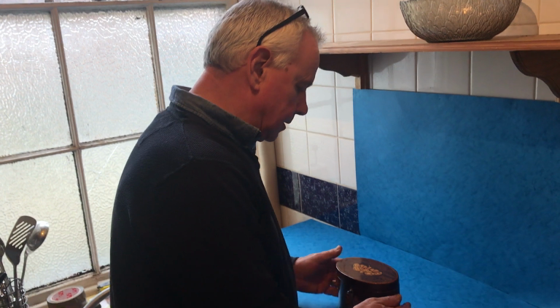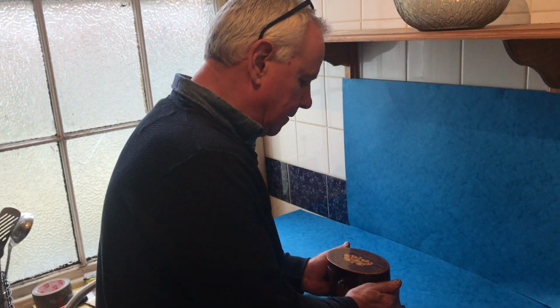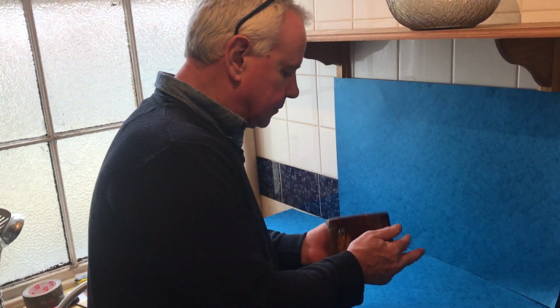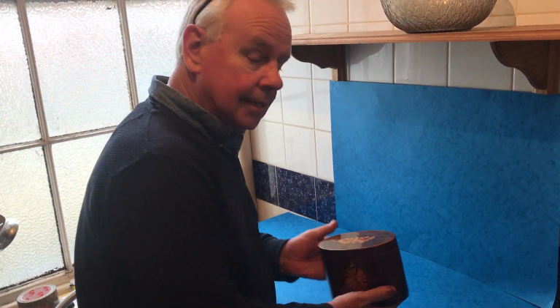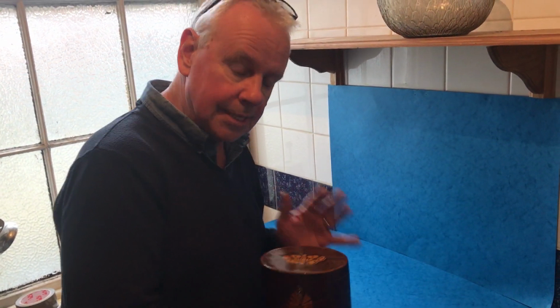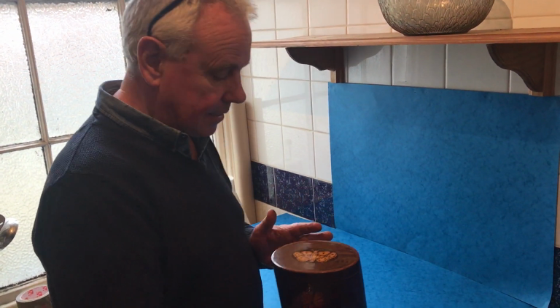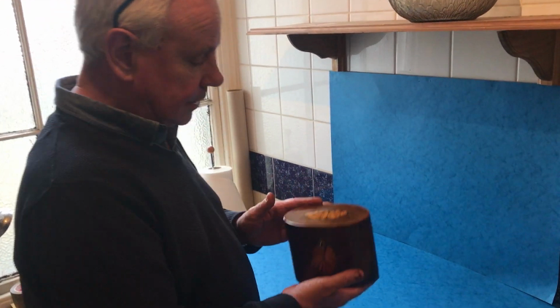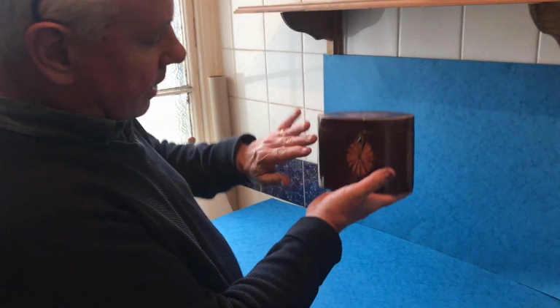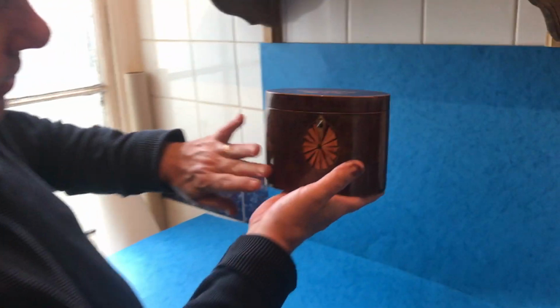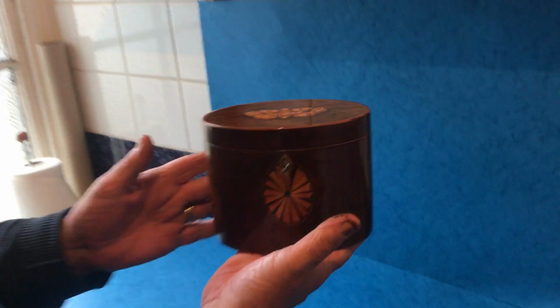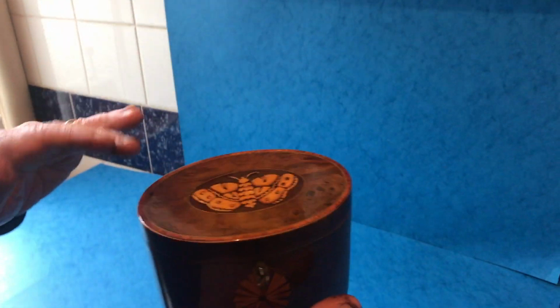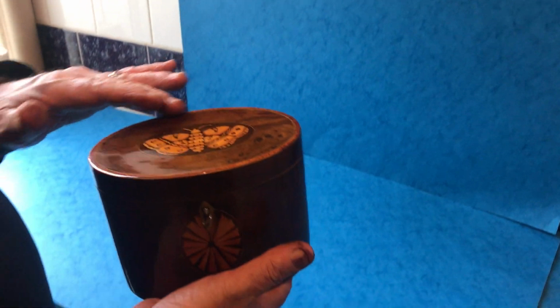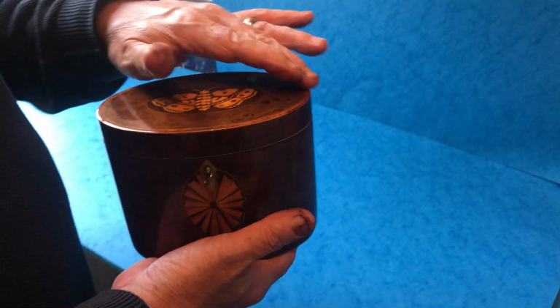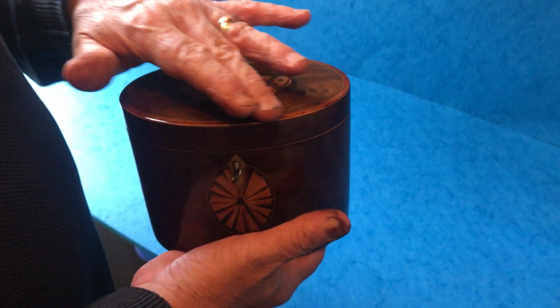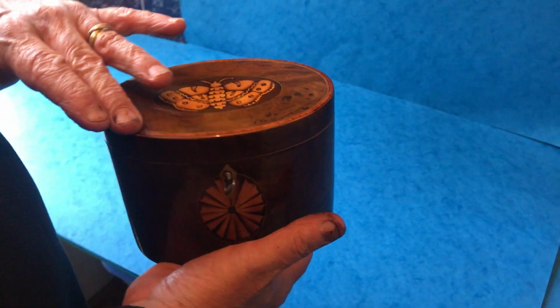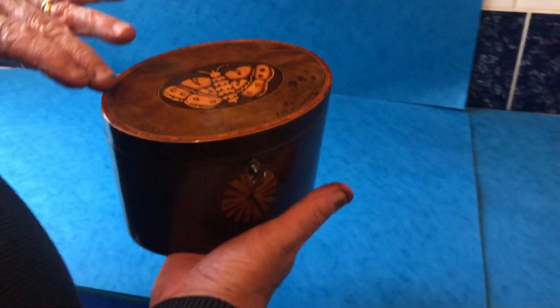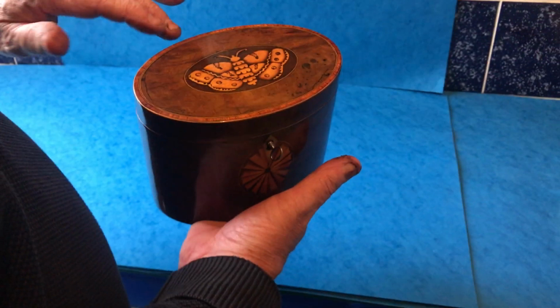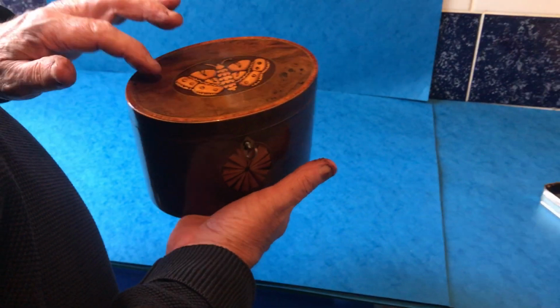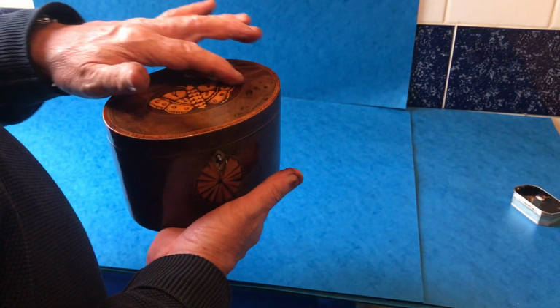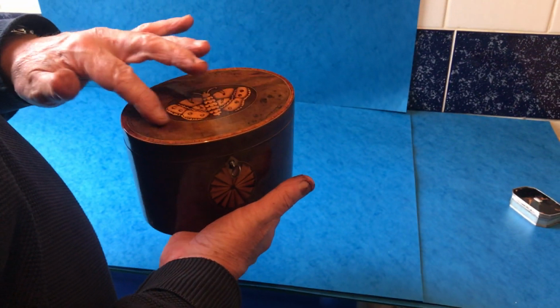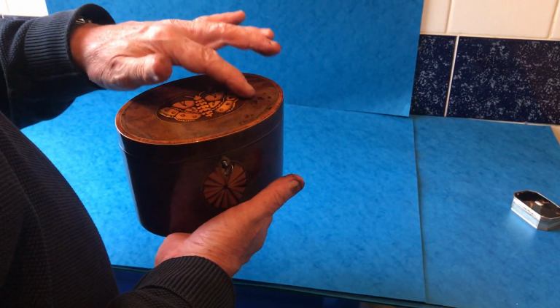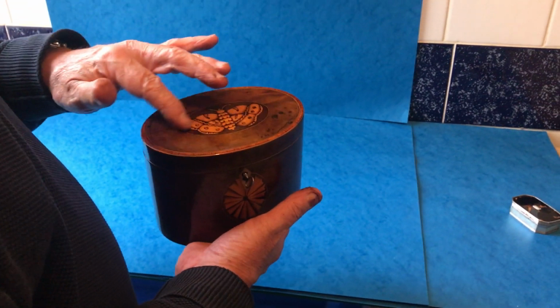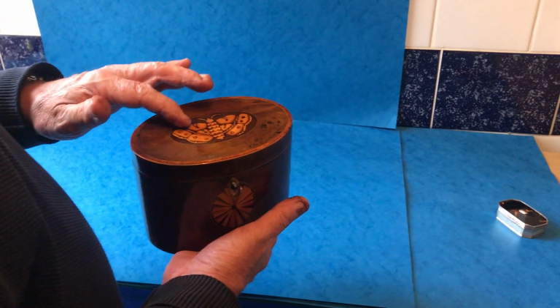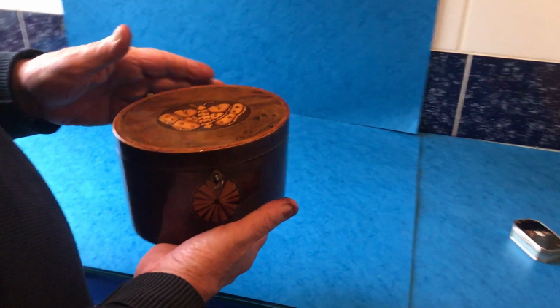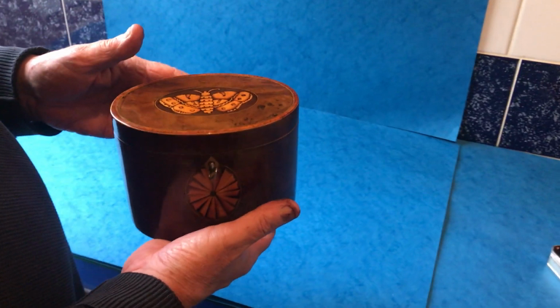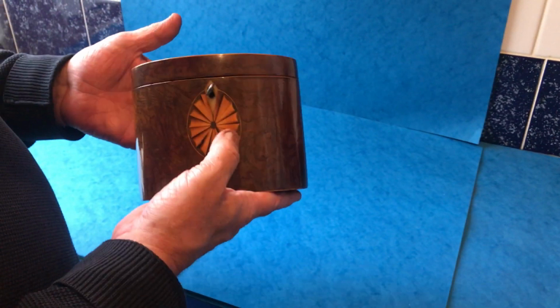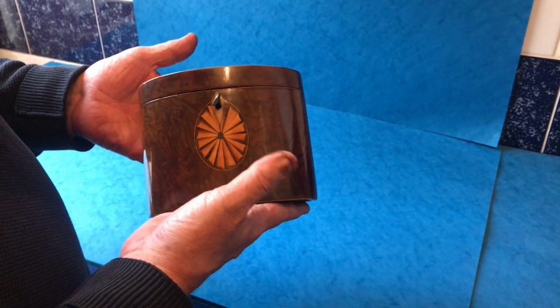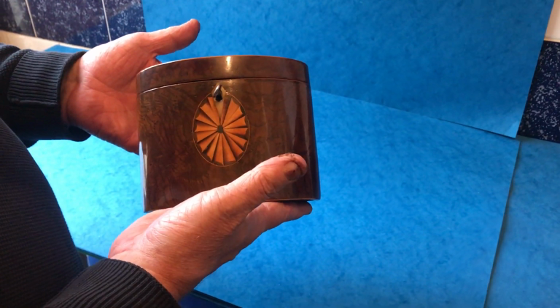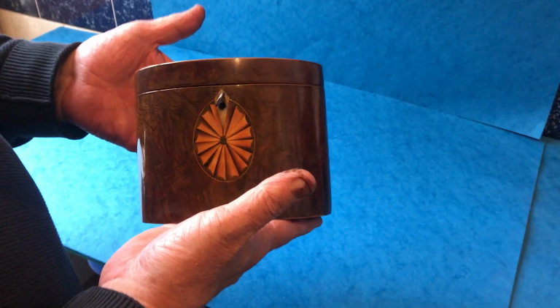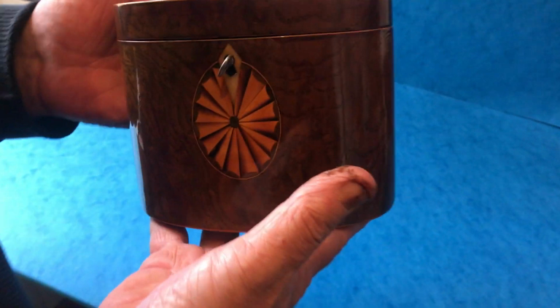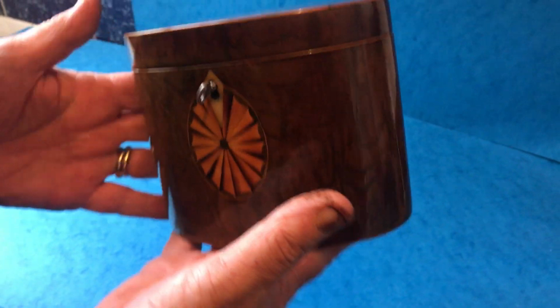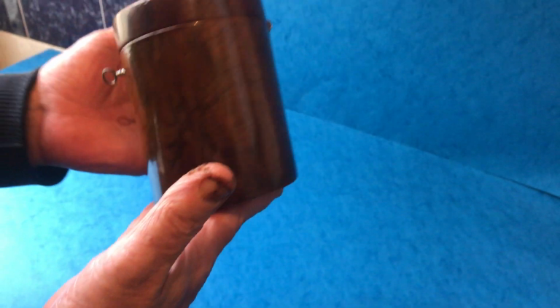This is a lovely oval tea caddy. It's 18th century. It's burr-elm, cross-banded lid in tulip wood with this wonderful hairwood moth-cum-butterfly and a hairwood fan to the front.